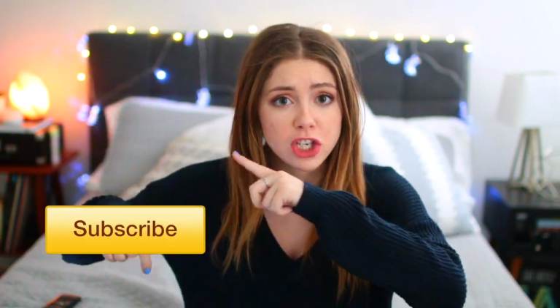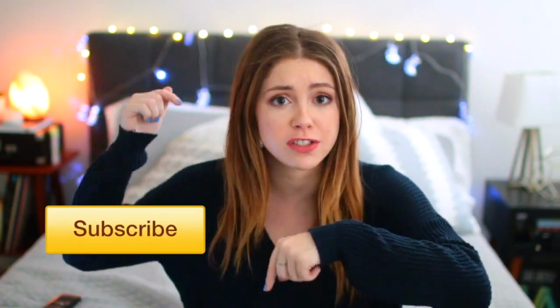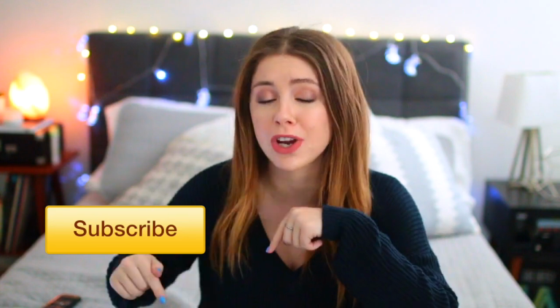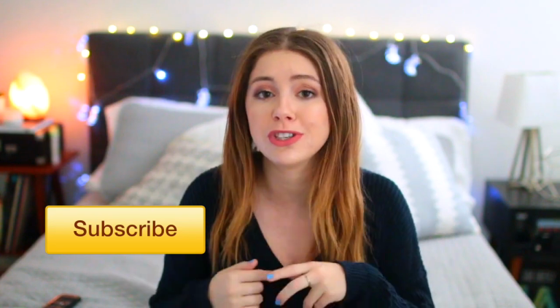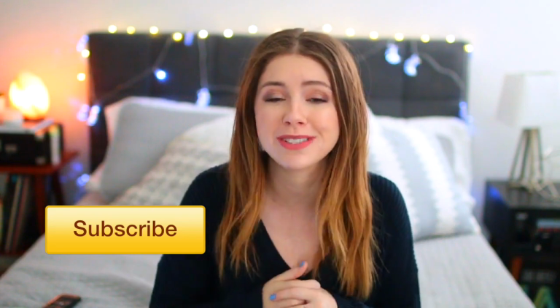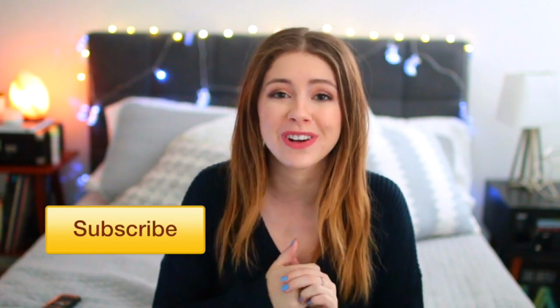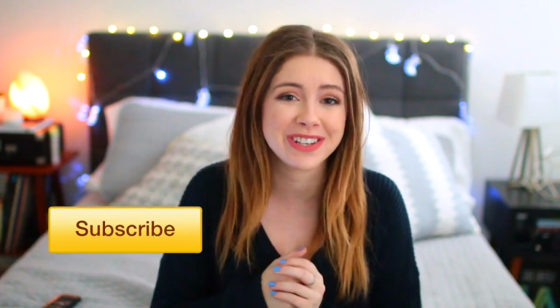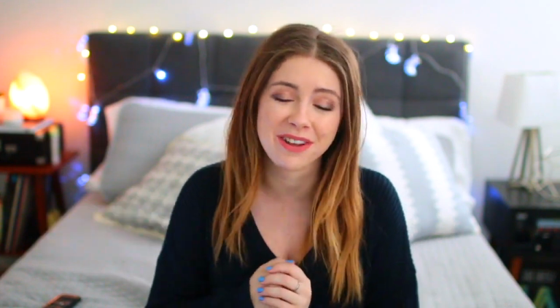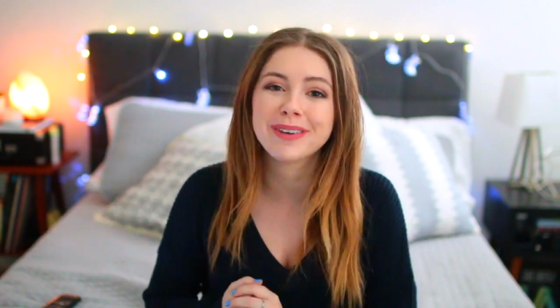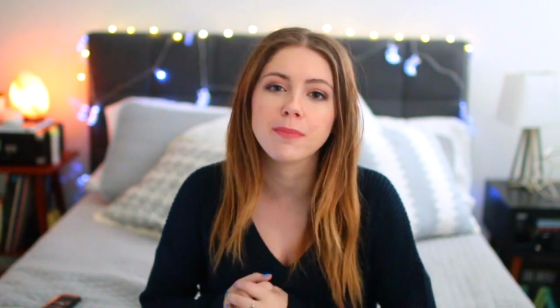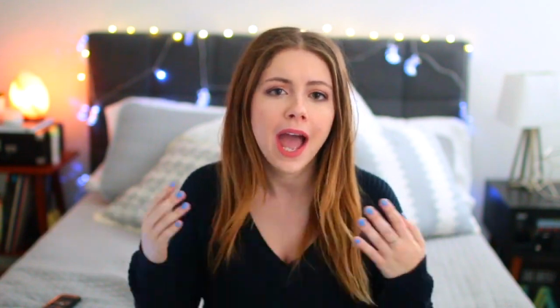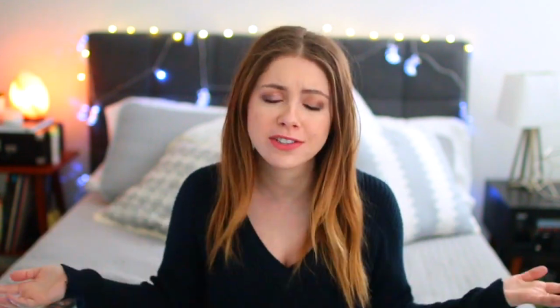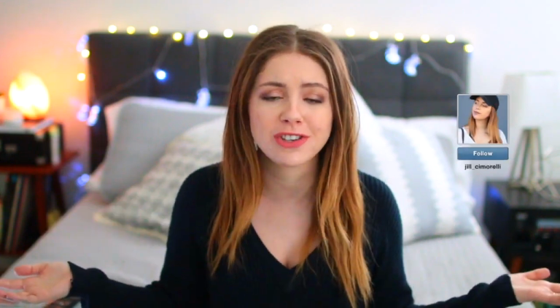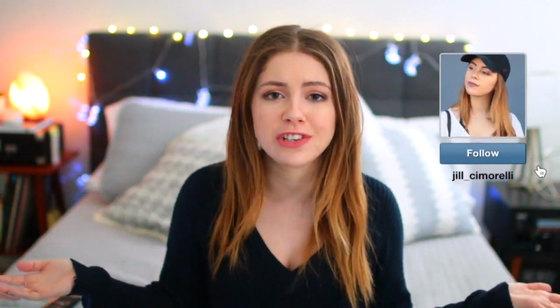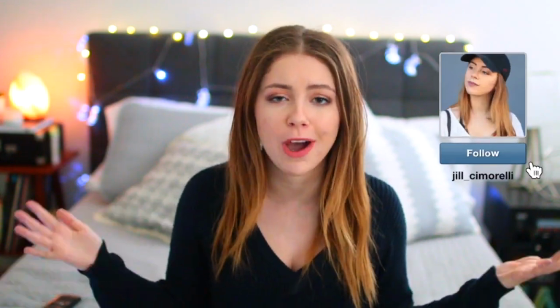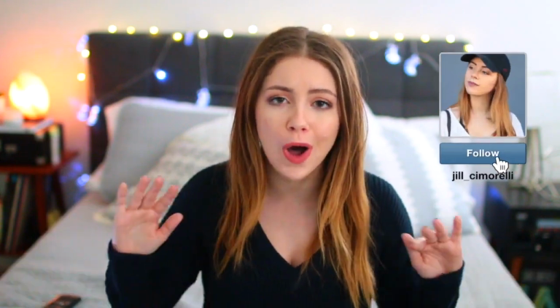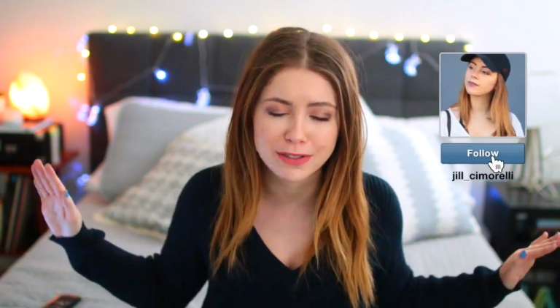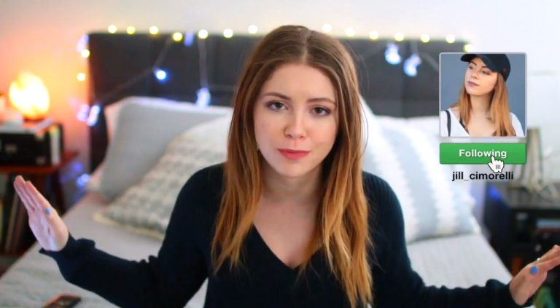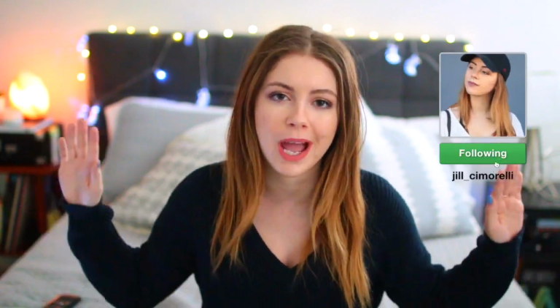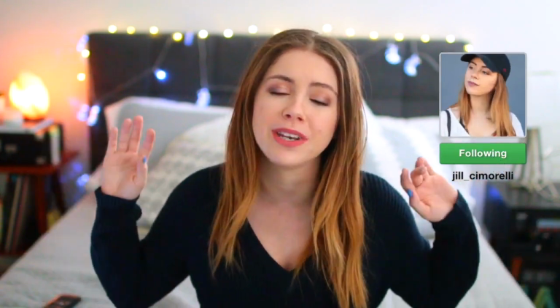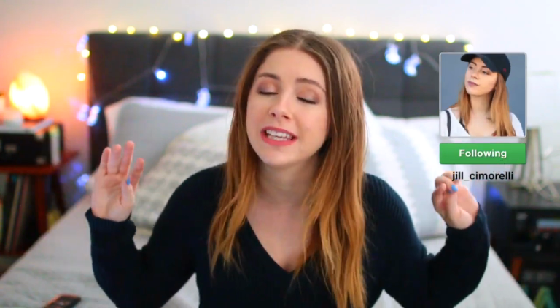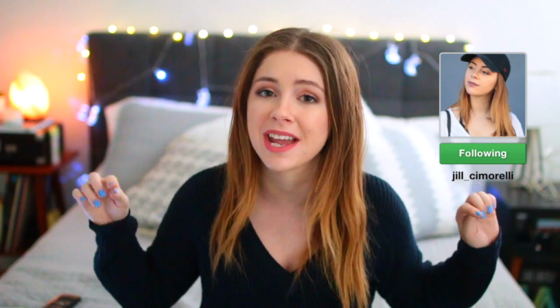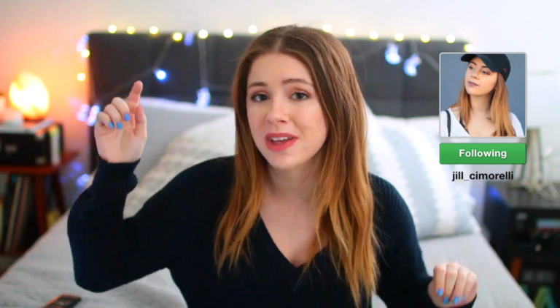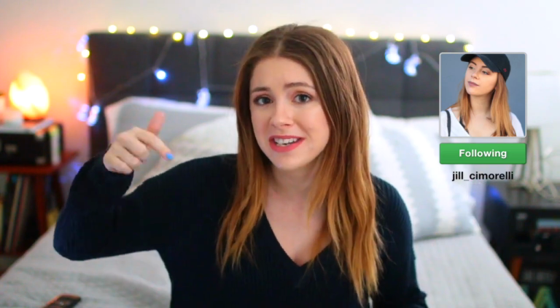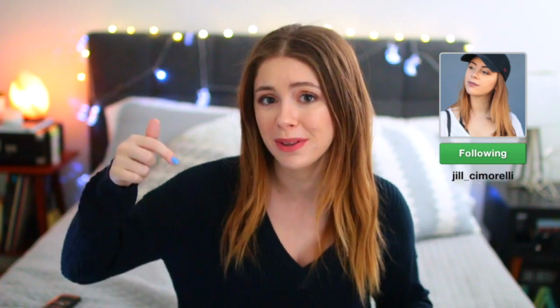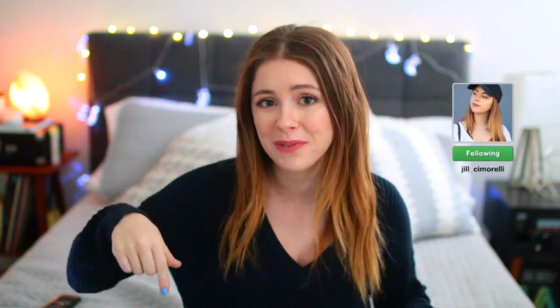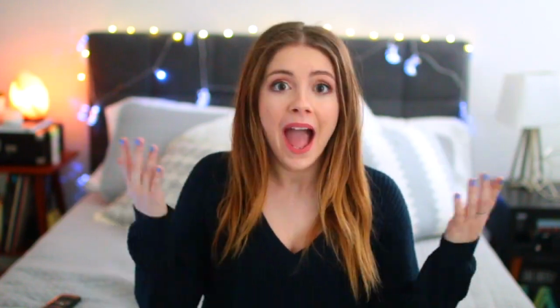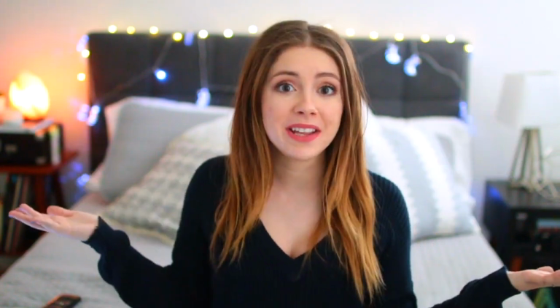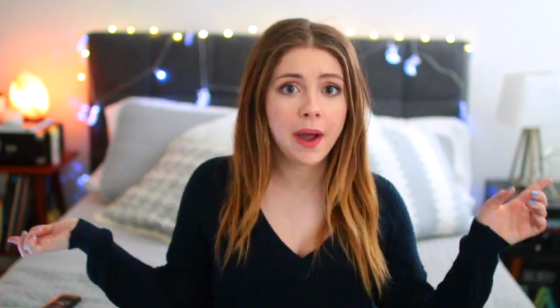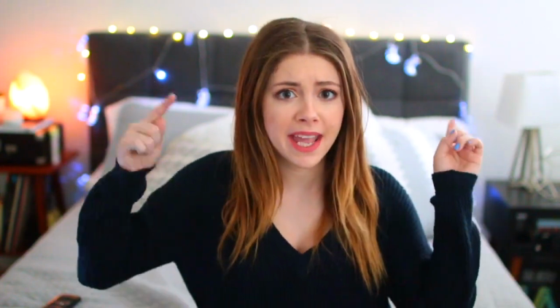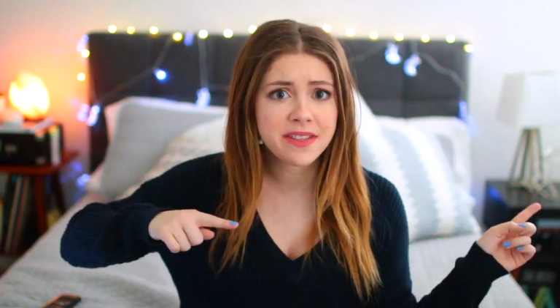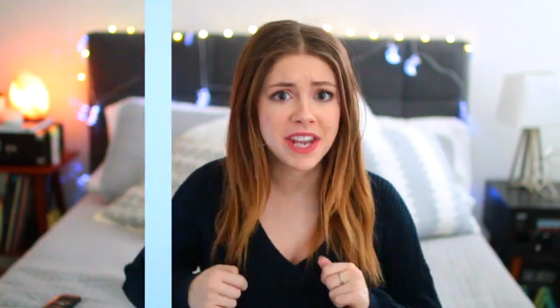Make sure that you're subscribed so you don't miss out on all the good stuff coming up, and also make sure that you check me out on all my social media. I'm going to have links to everything right down below, and now let's go ahead and get into the video.